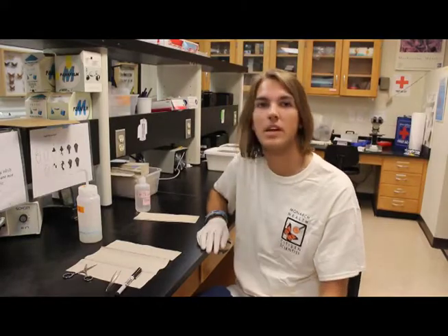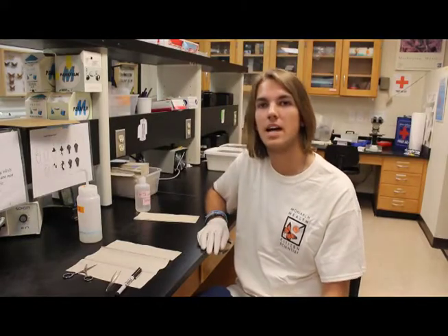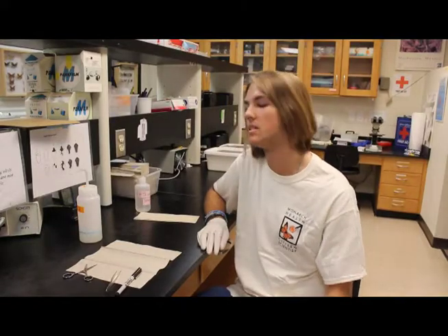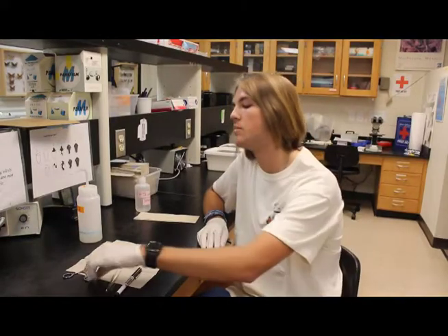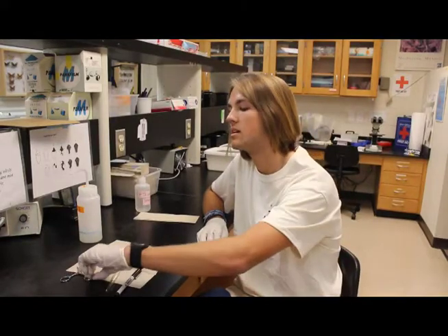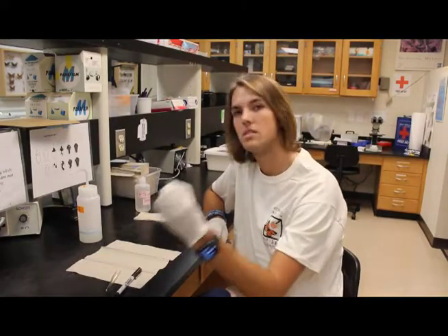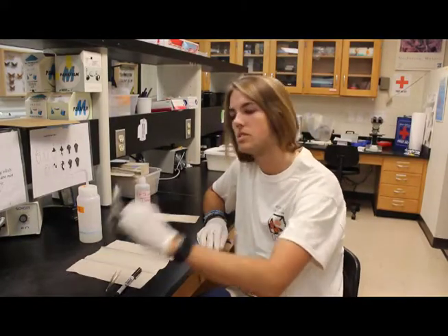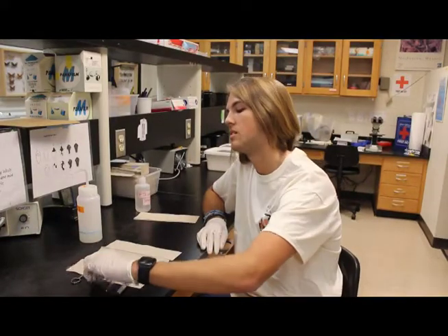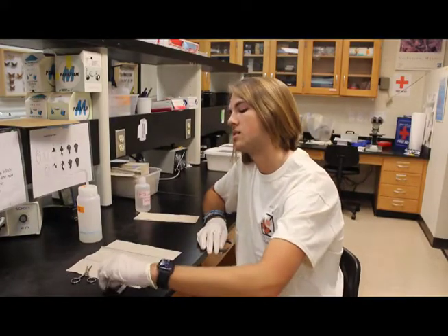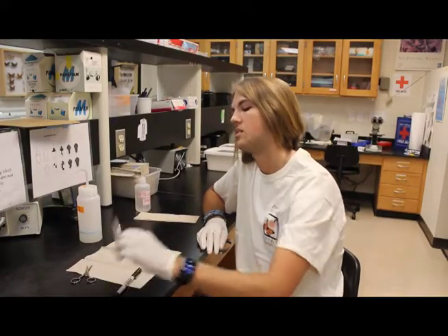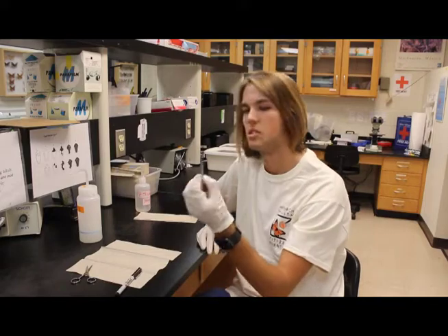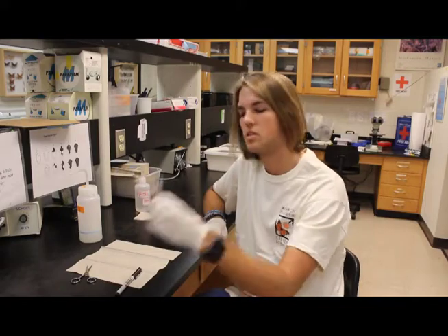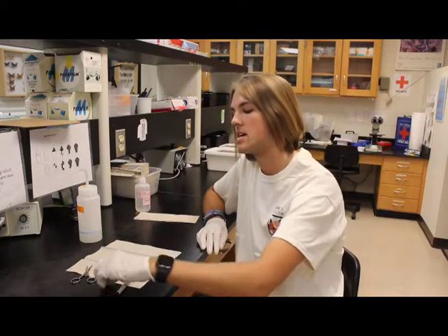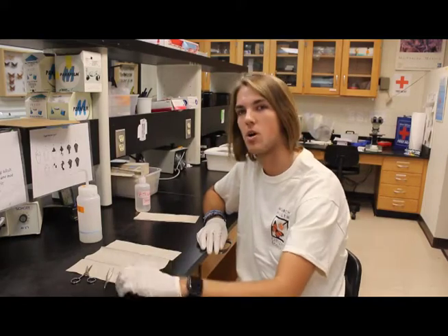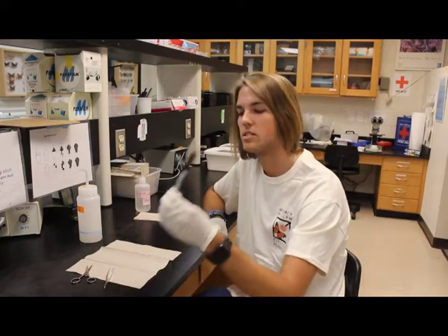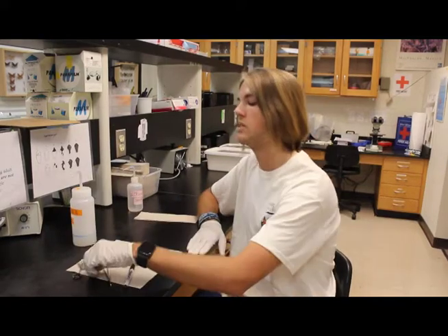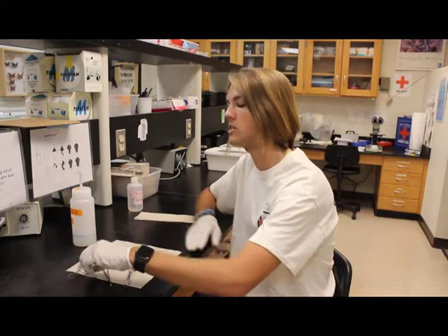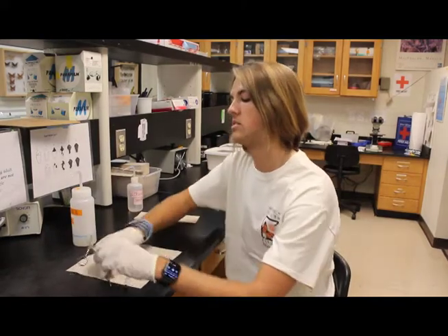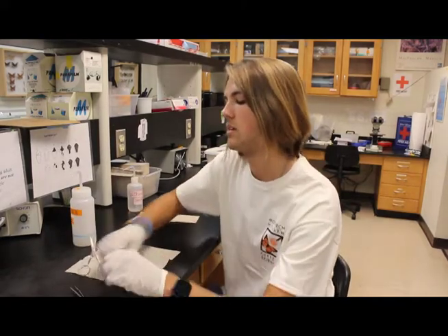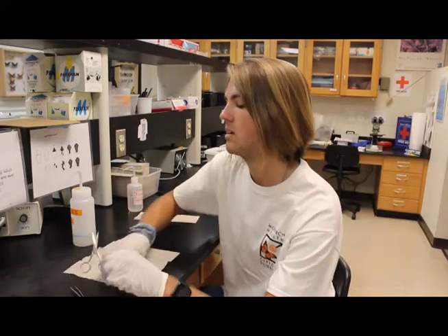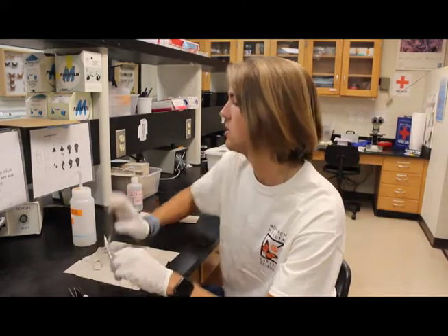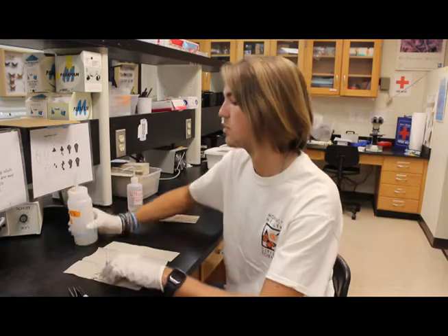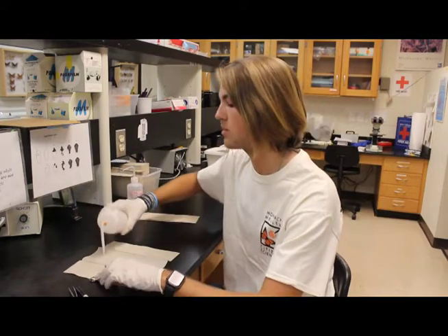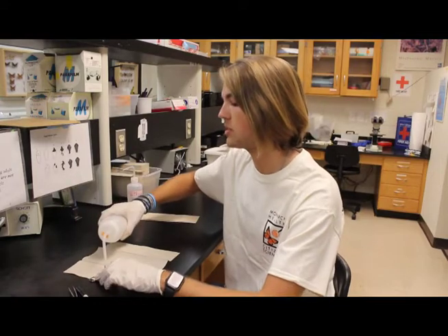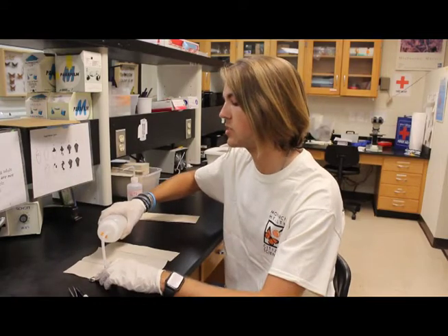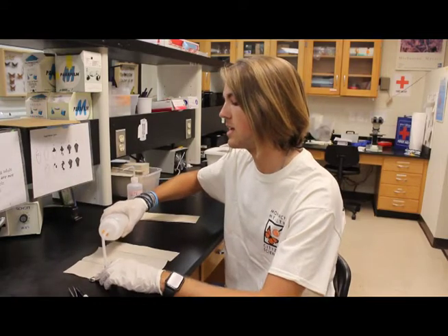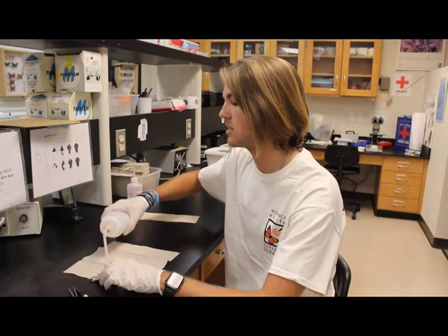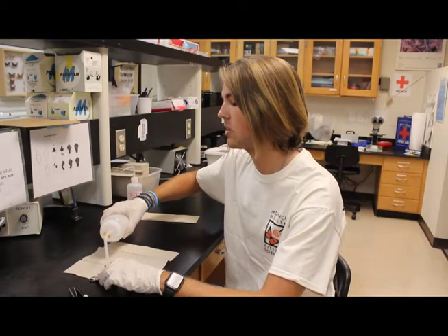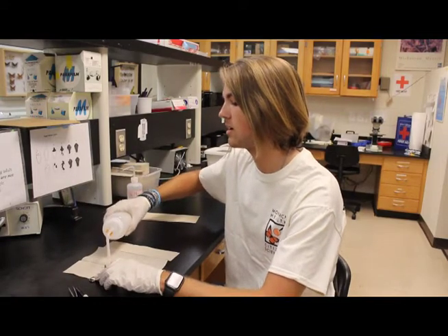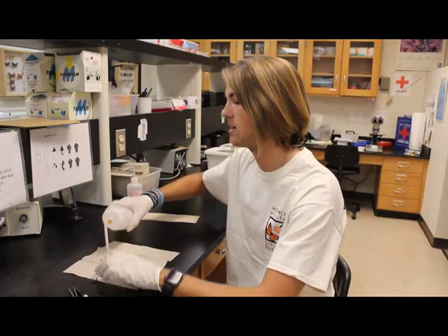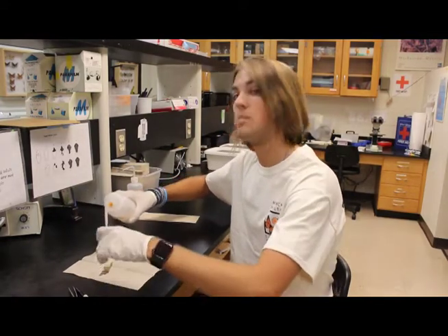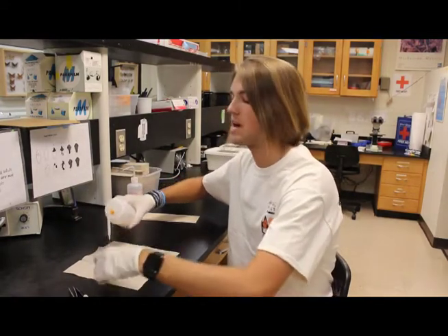Some common tools that we have to clean a lot here in the lab would be scissors, tweezers, and our markers. We'll take our scissors, spray them with bleach, and make sure they get a nice even coating on both sides.